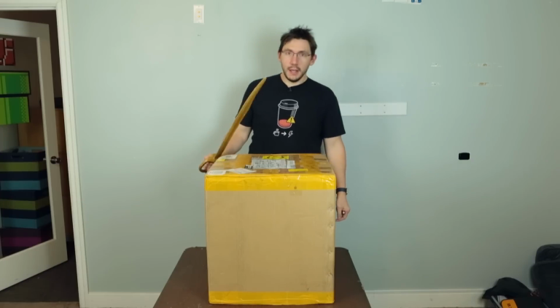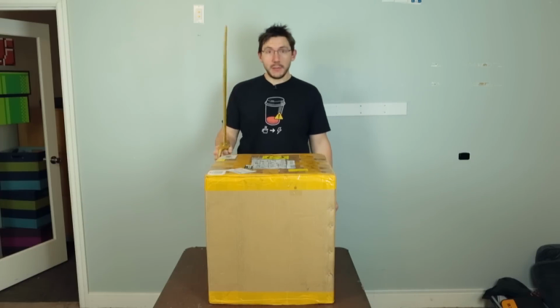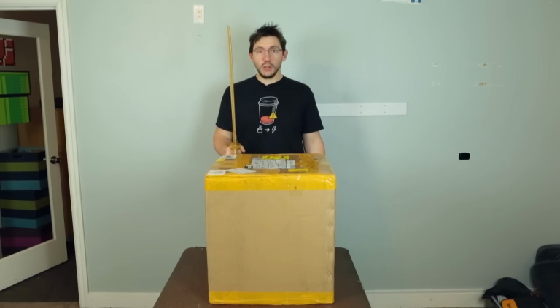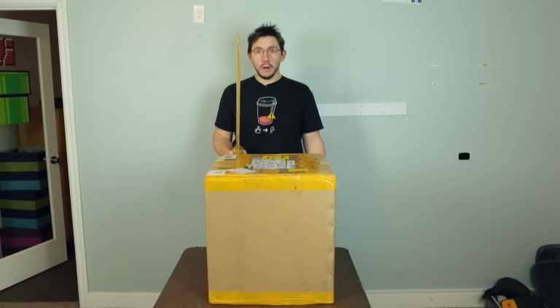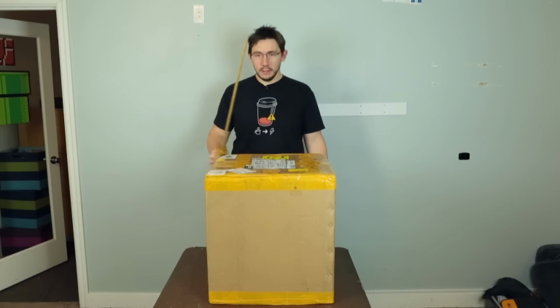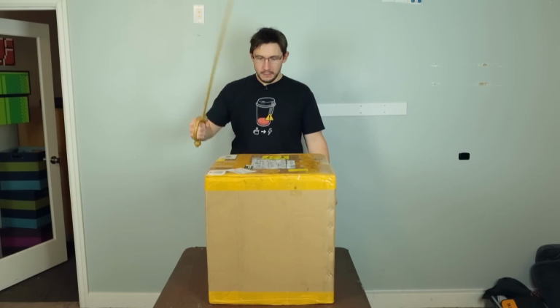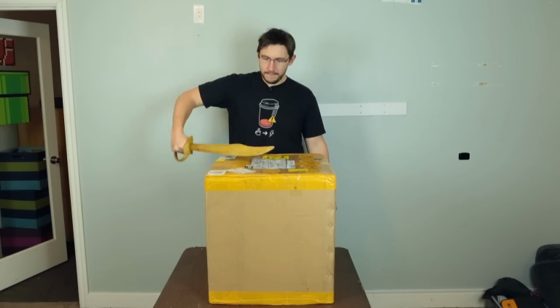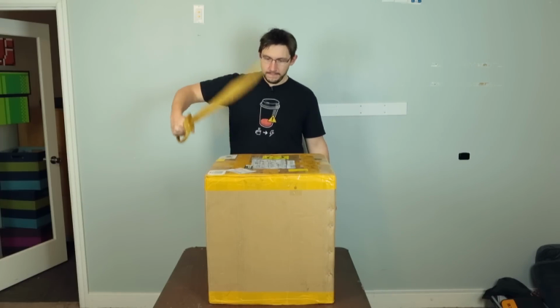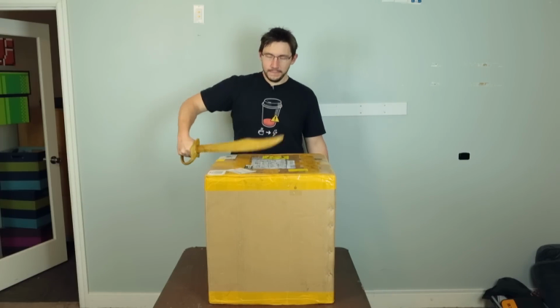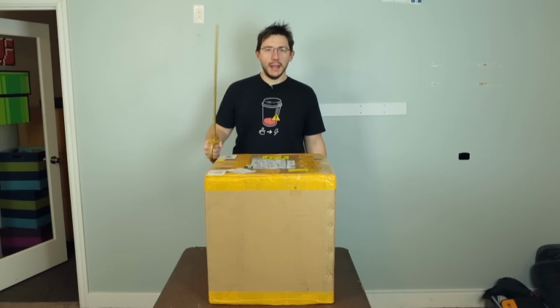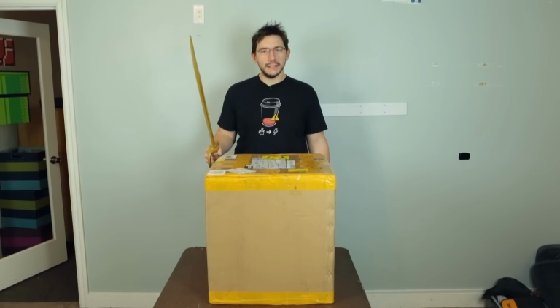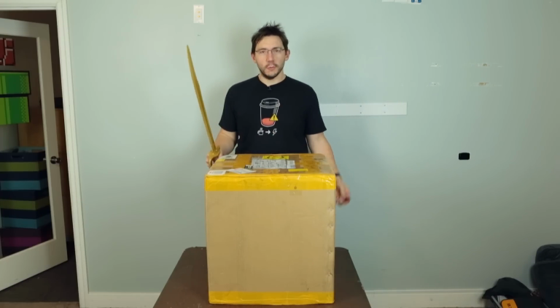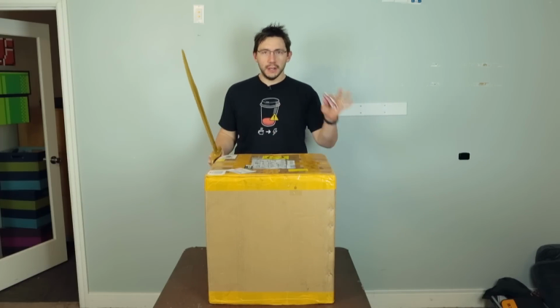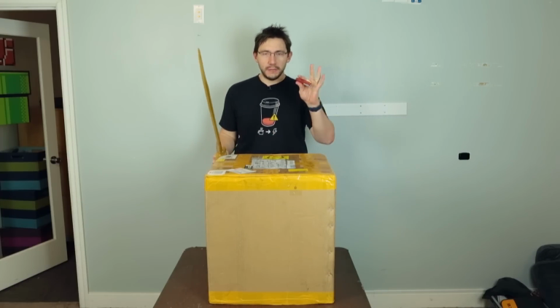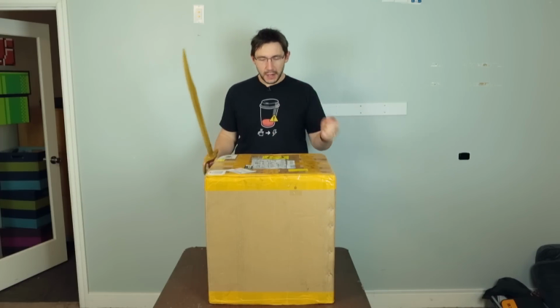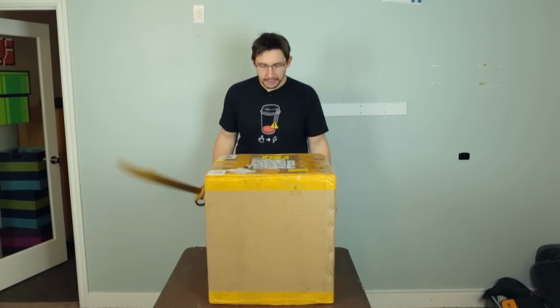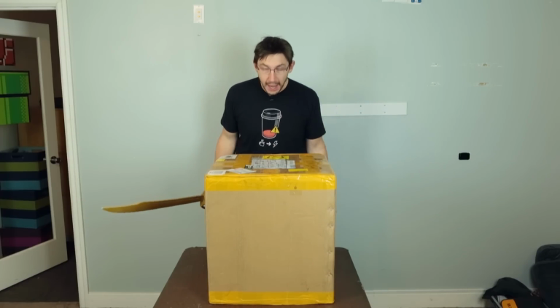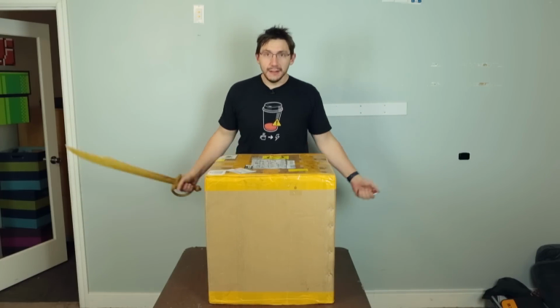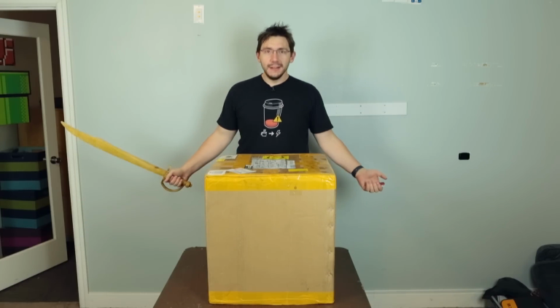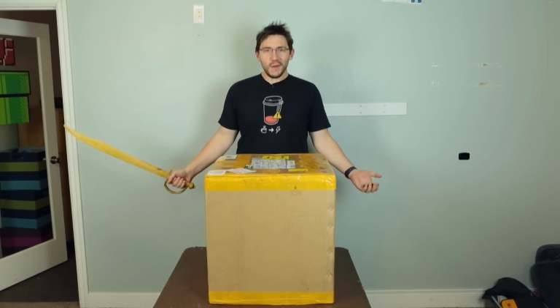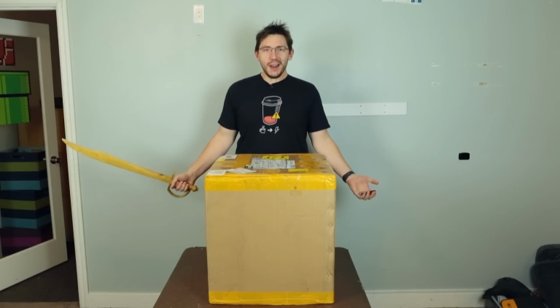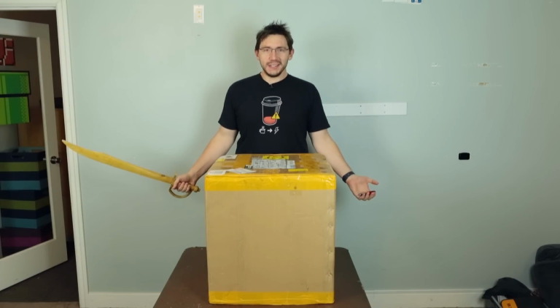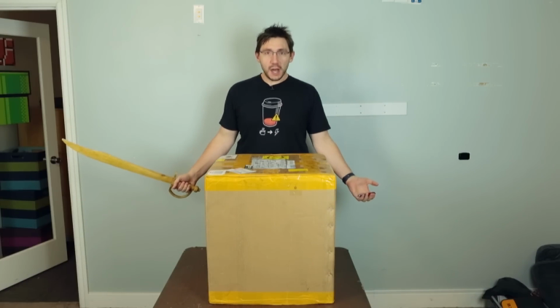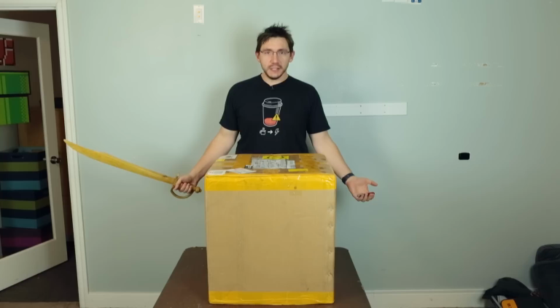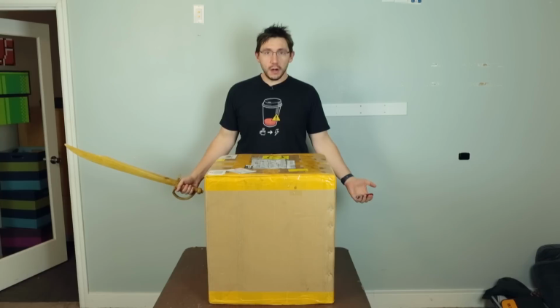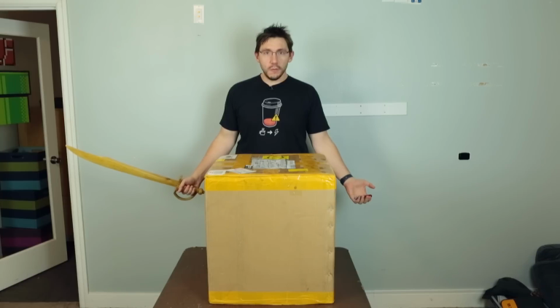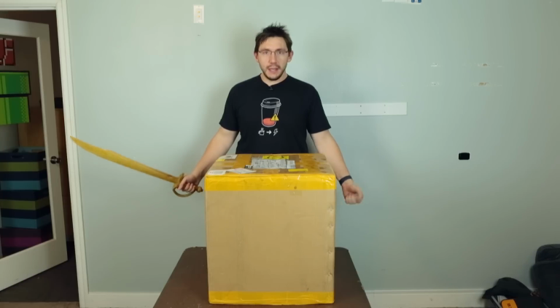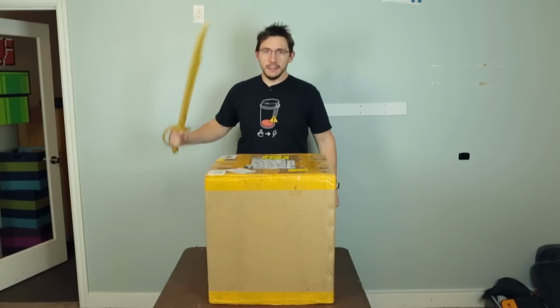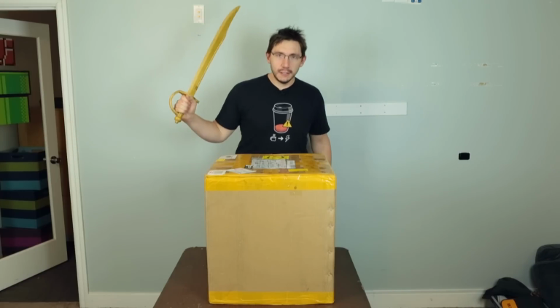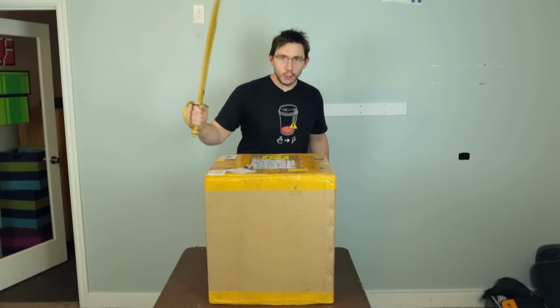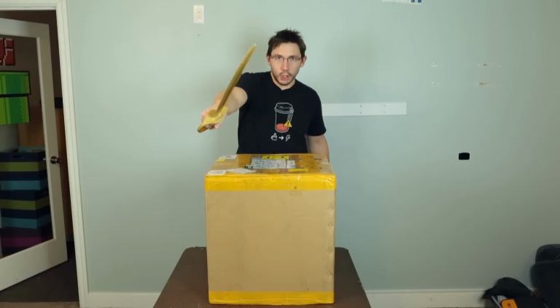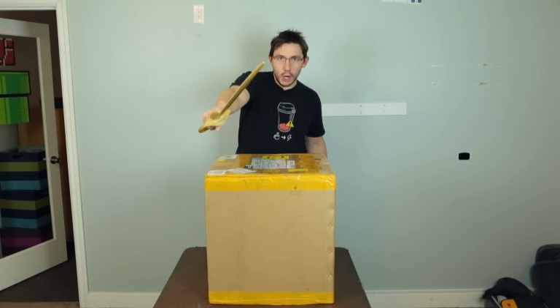I've got my sword — now that's not gonna work, I'm gonna use my knife. Let's find out. Let's unbox this printer. You ready? Go.